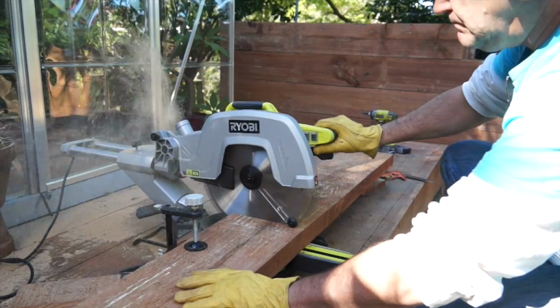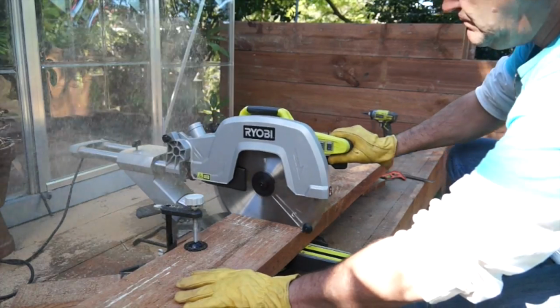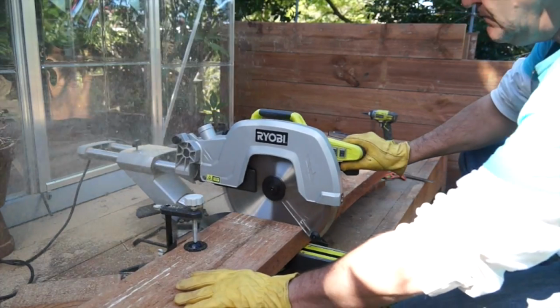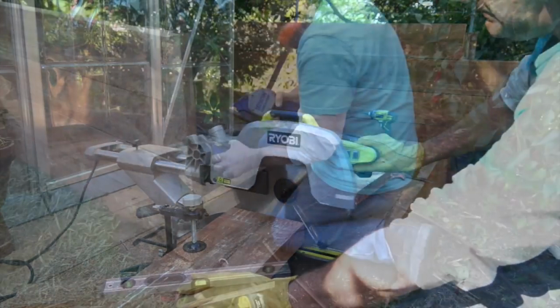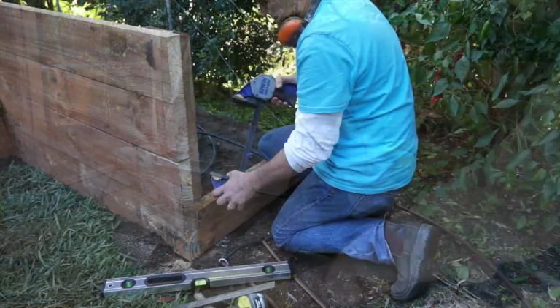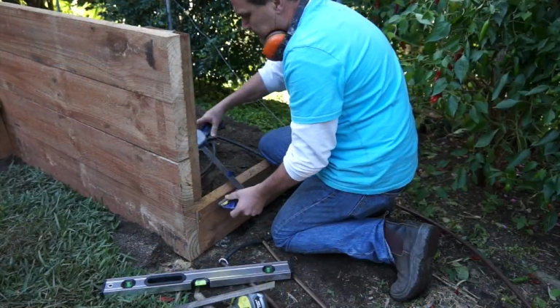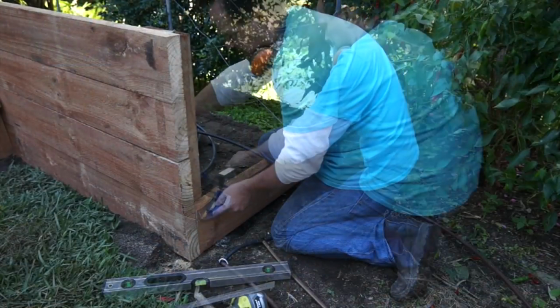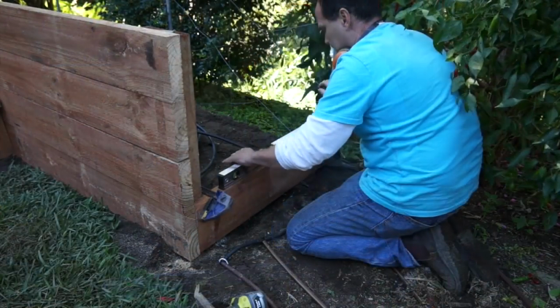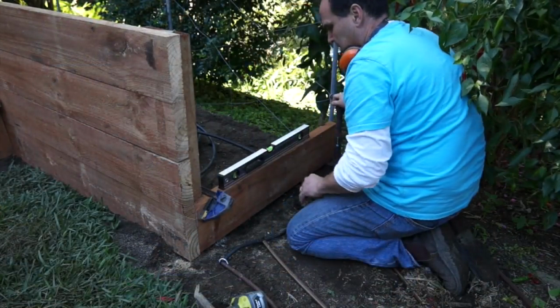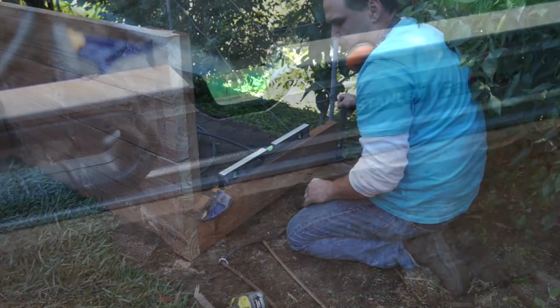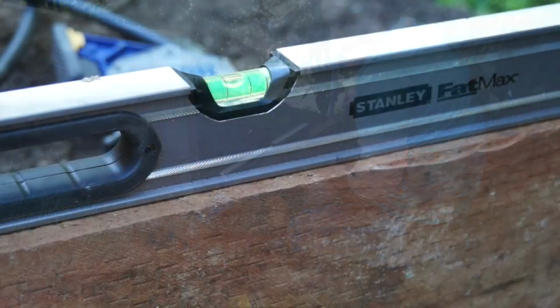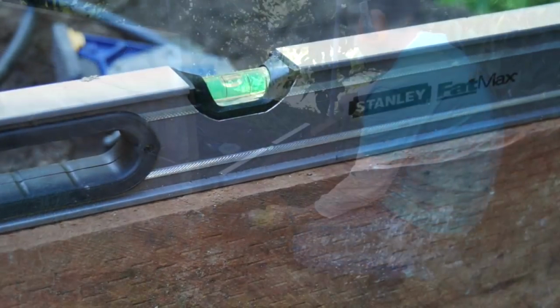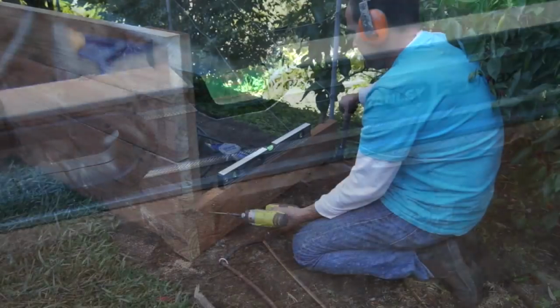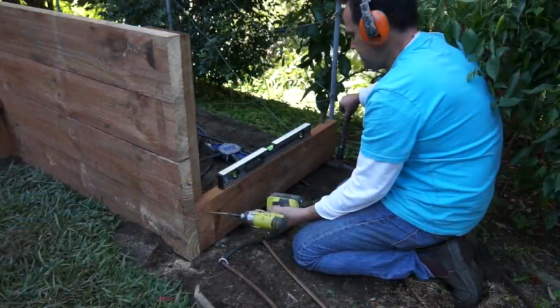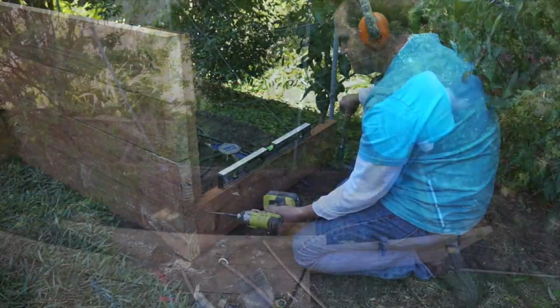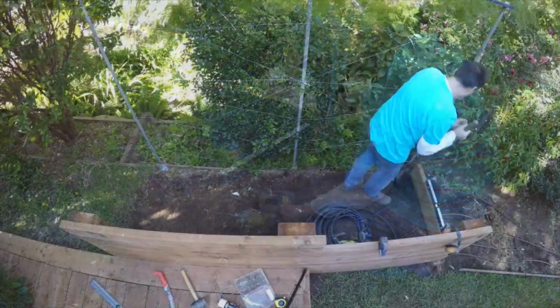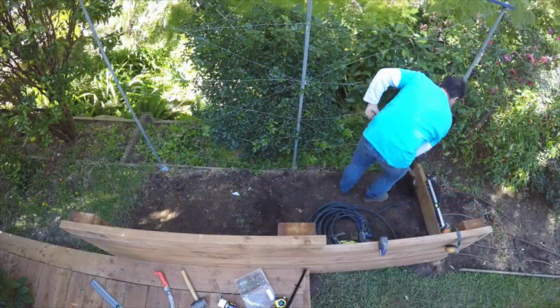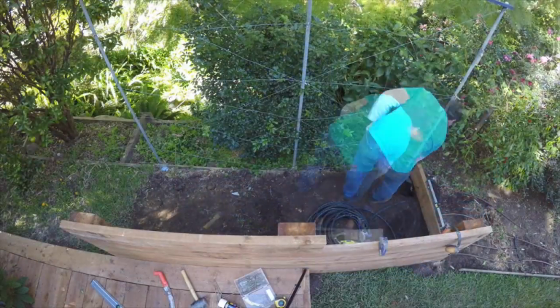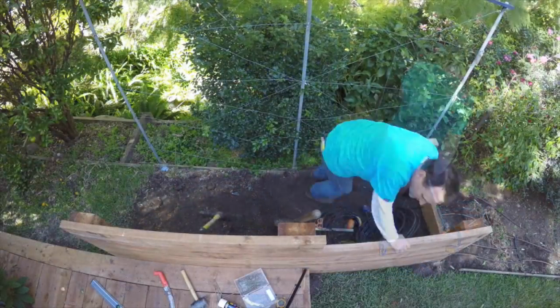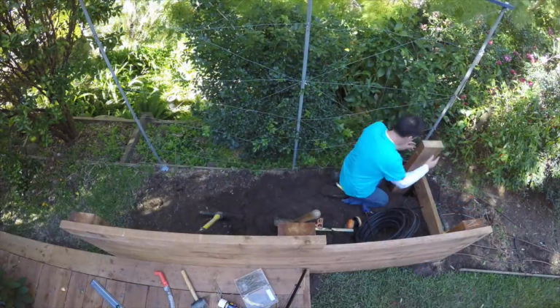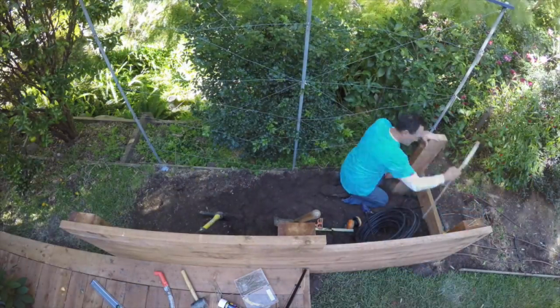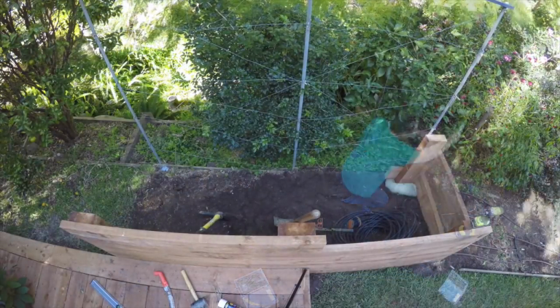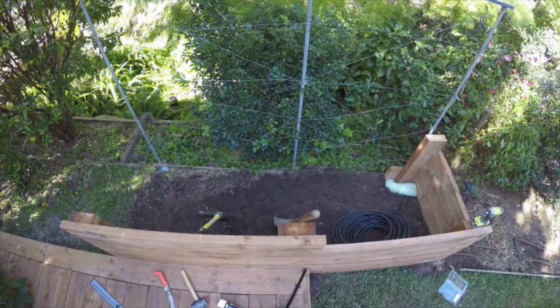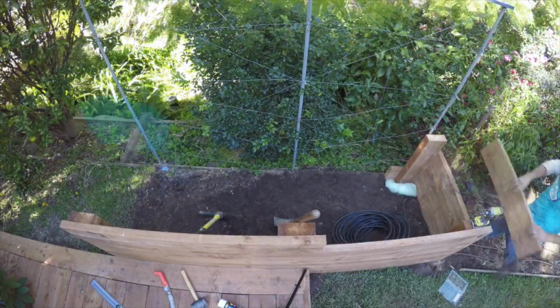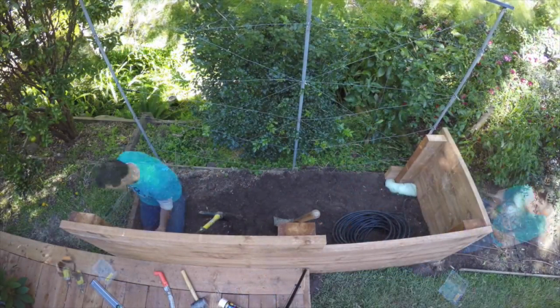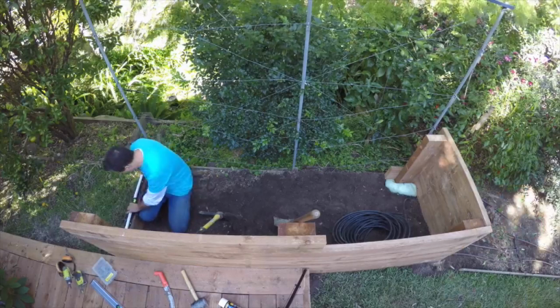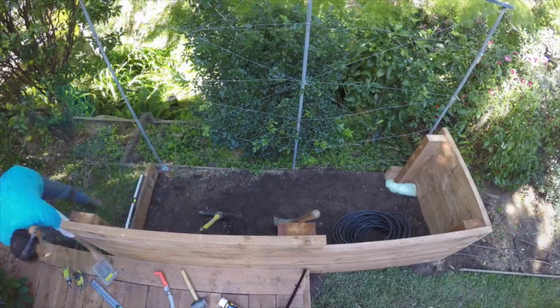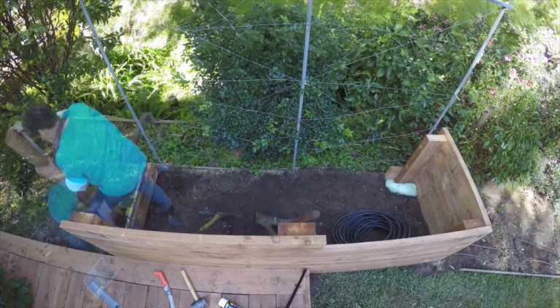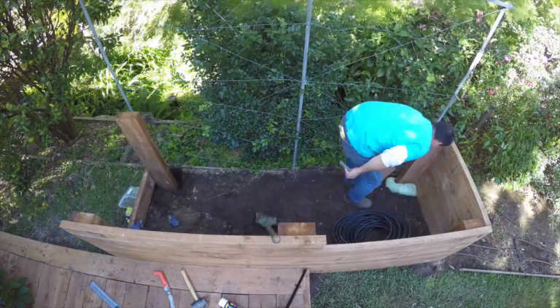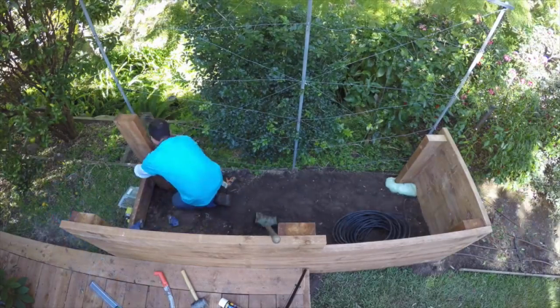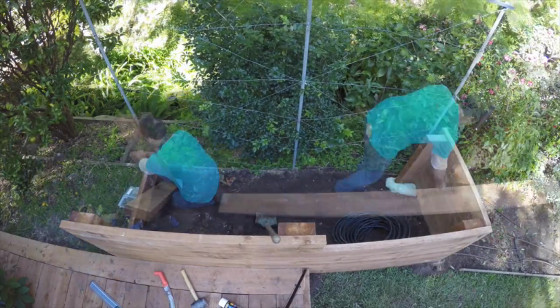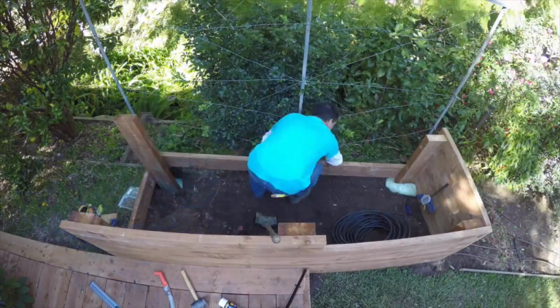I measure and cut a piece of sleeper to size for the side panel, position it and then fix it in place. This gives me the exact location for my next corner post. So dig, next post in place, cut and fix the remaining end panels, then repeat for the other end before completing the other long side.